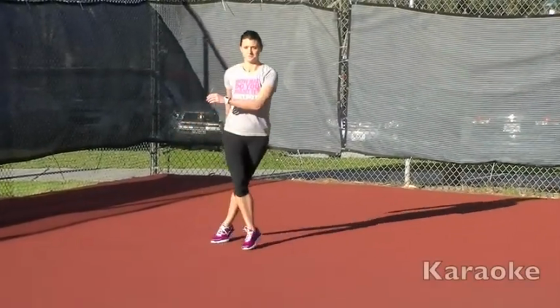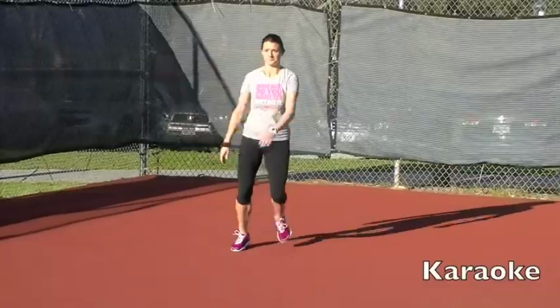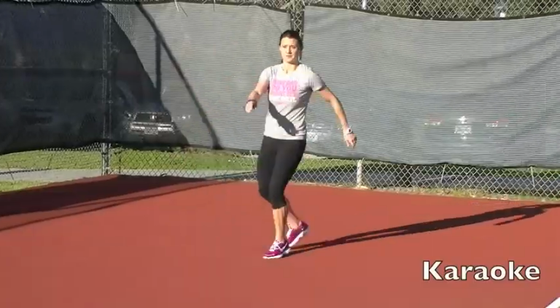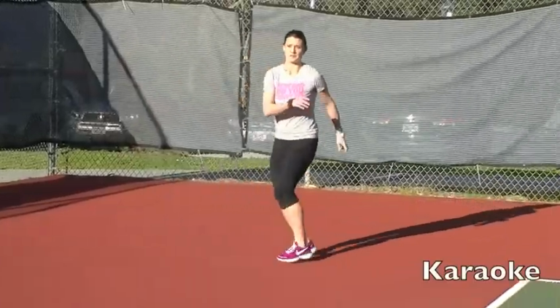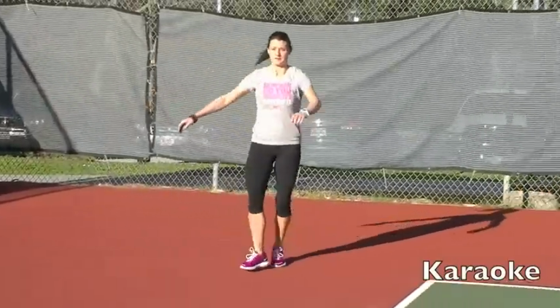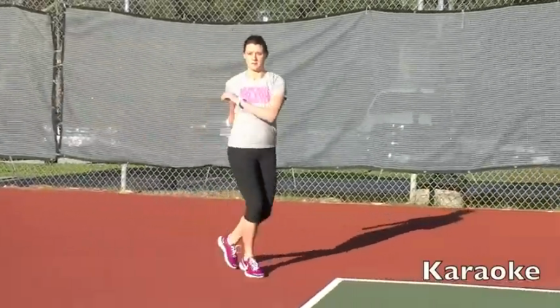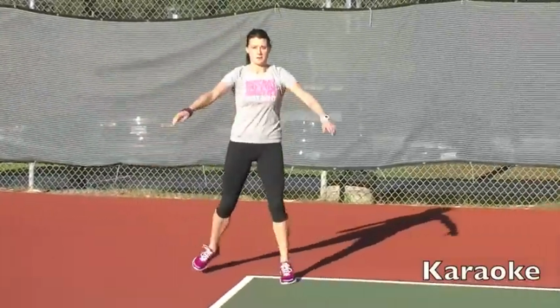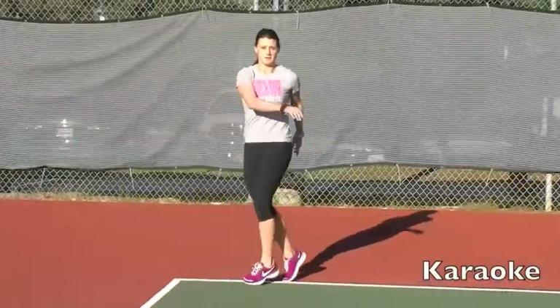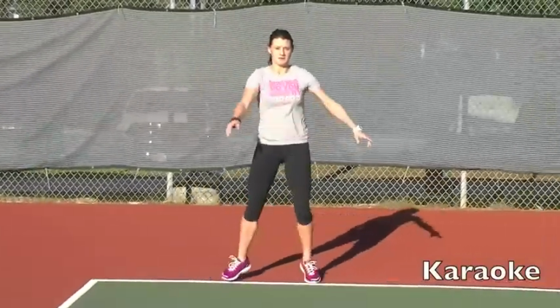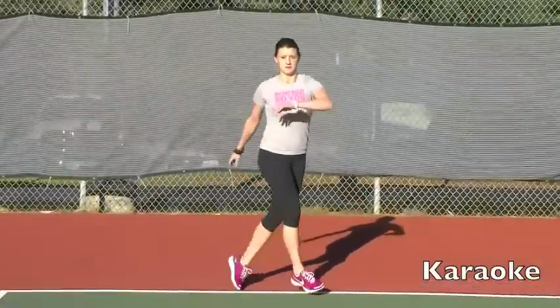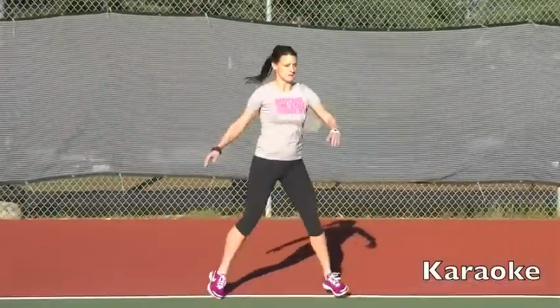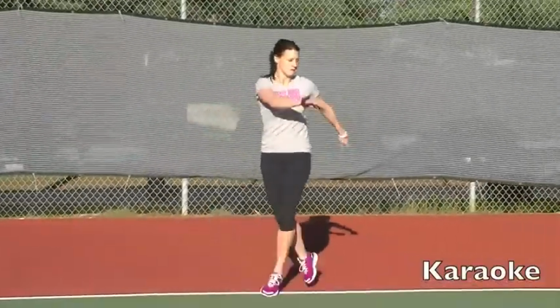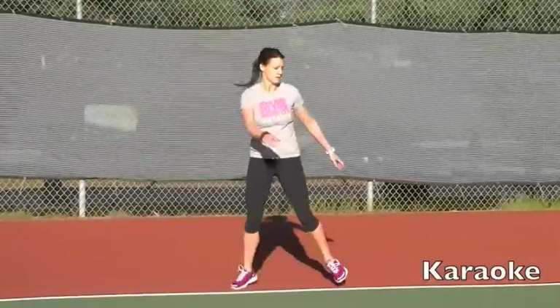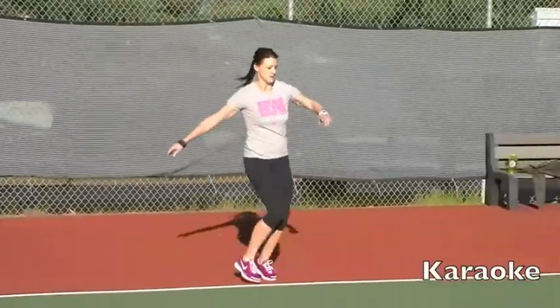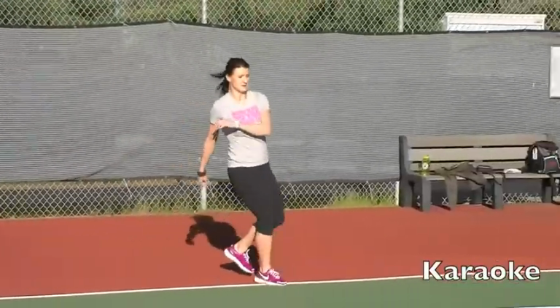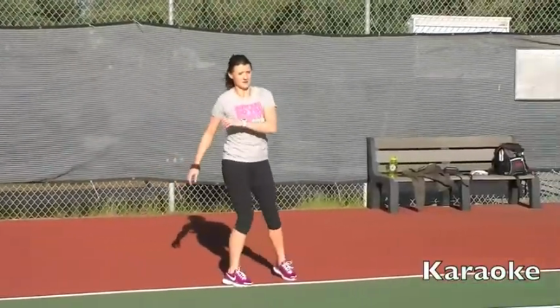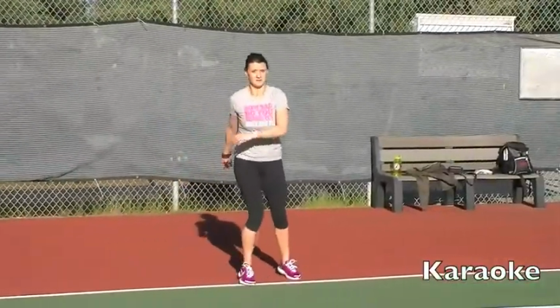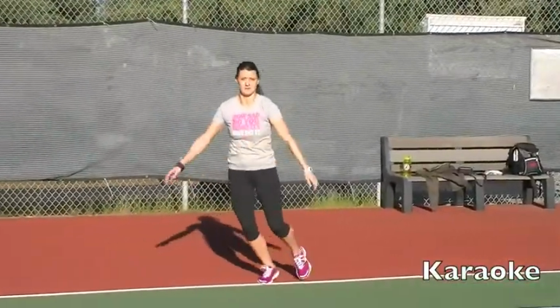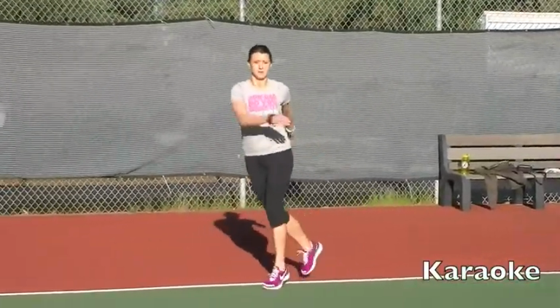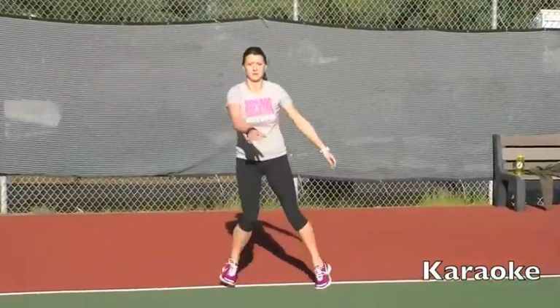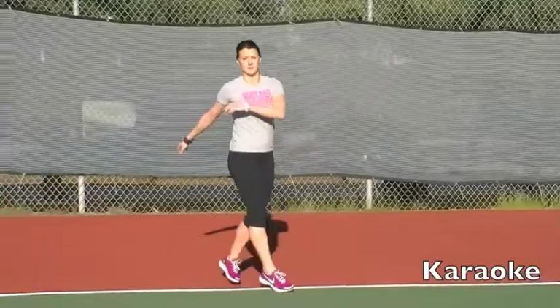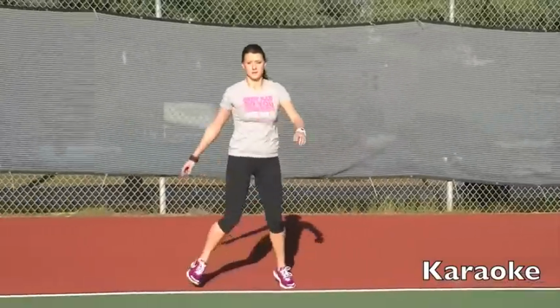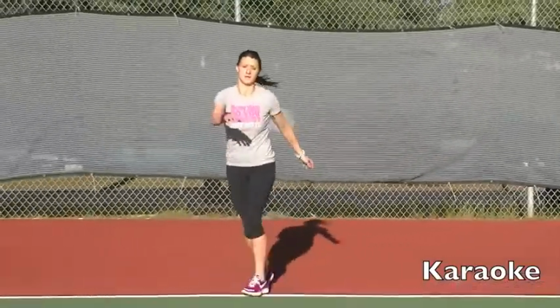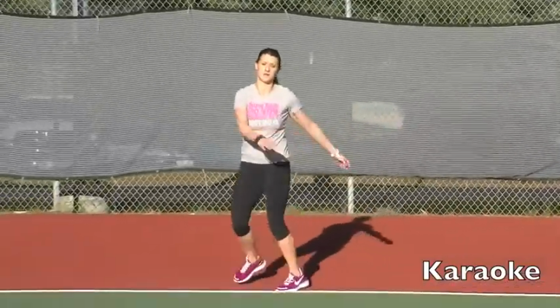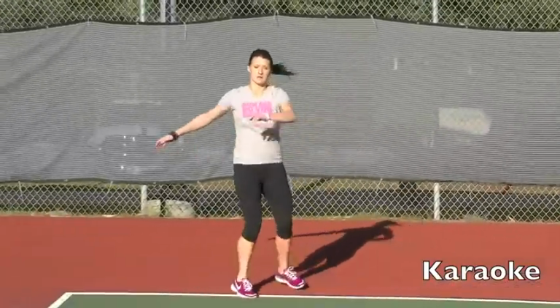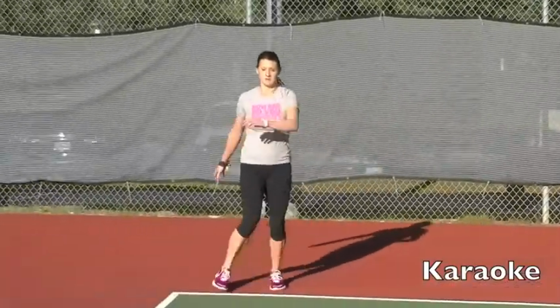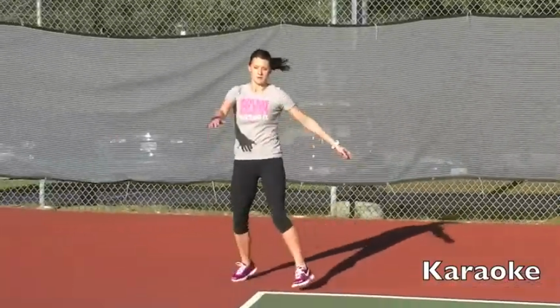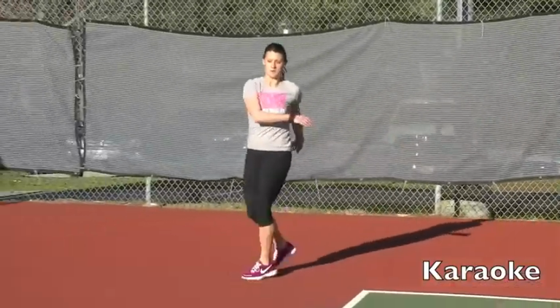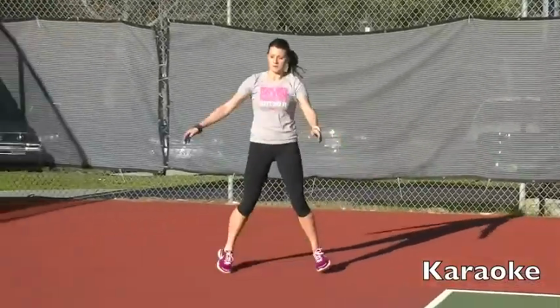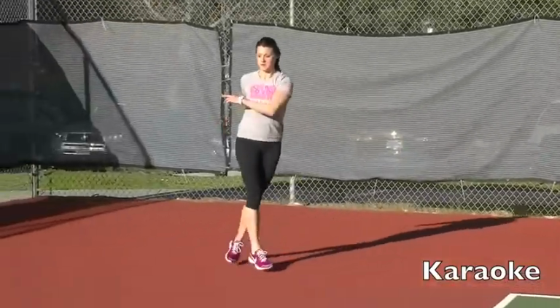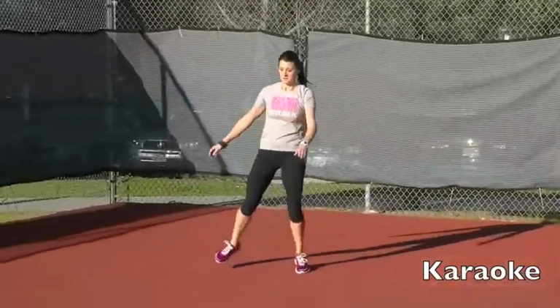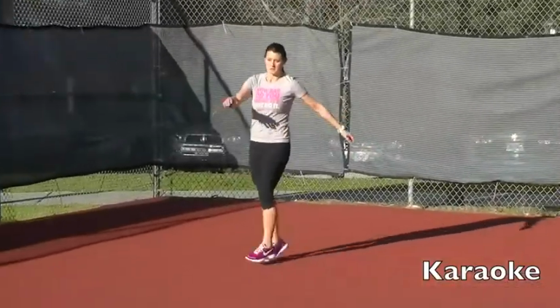Carry open — you're going to step over and behind as you rotate your back over and behind. Rotate the back, swing the arms.